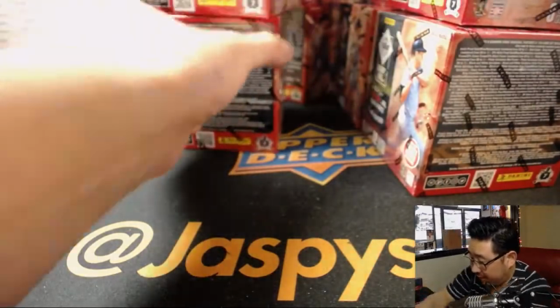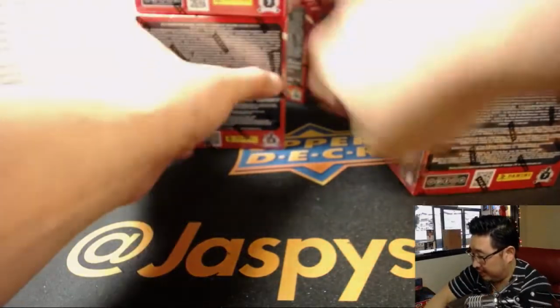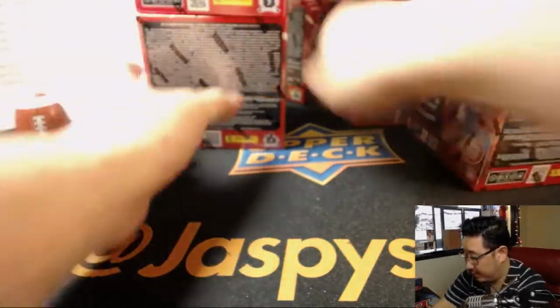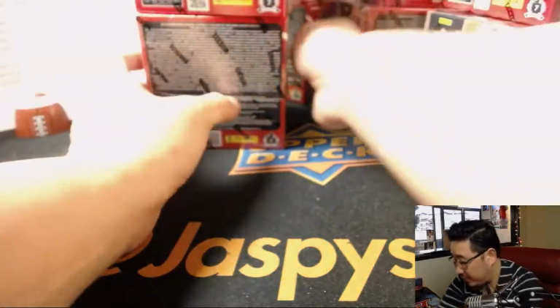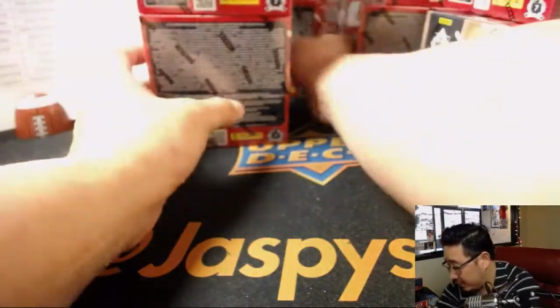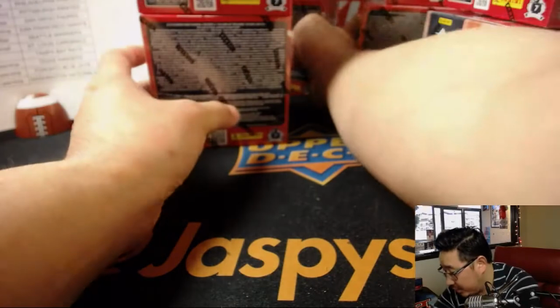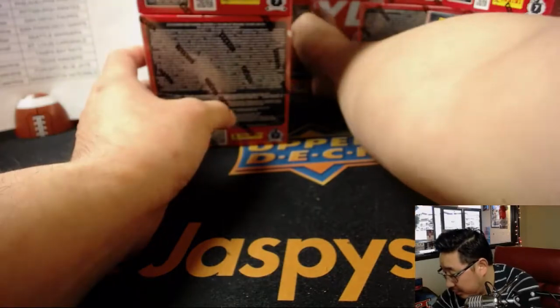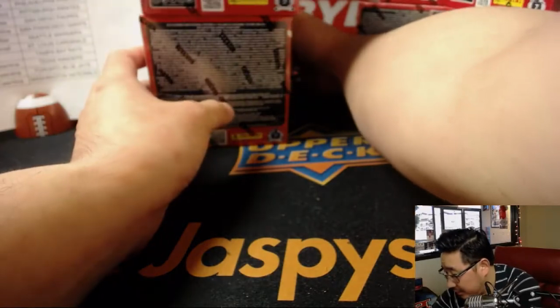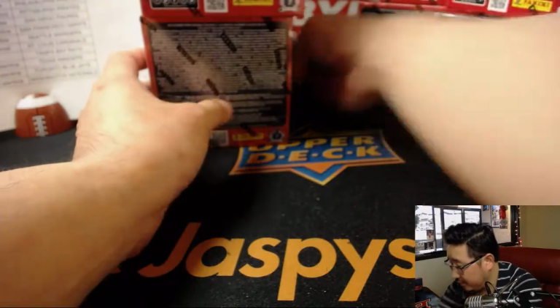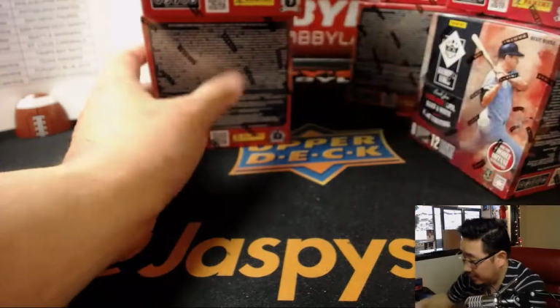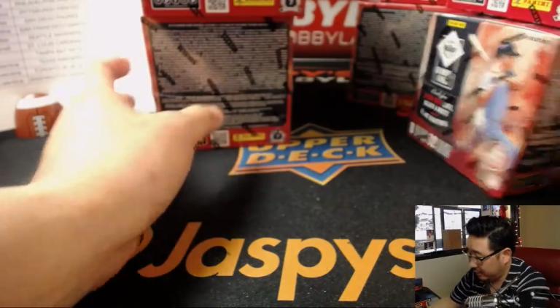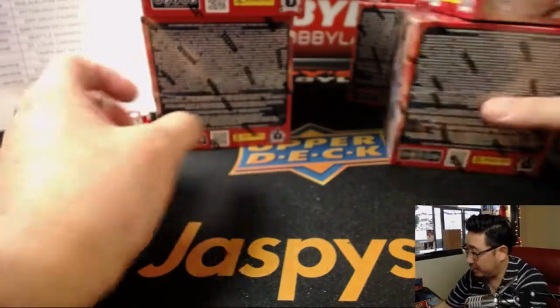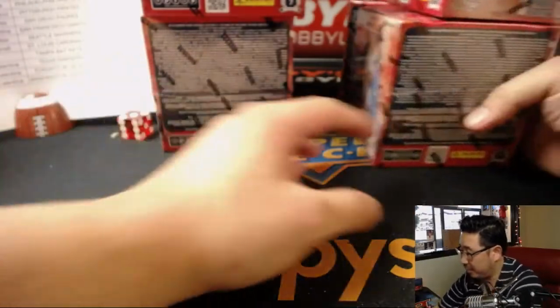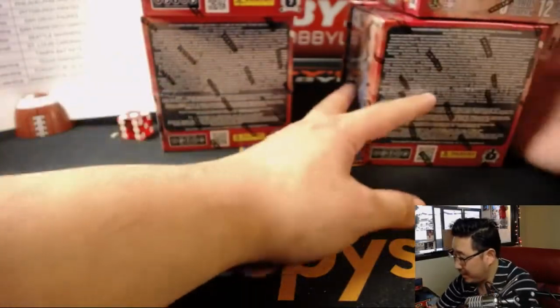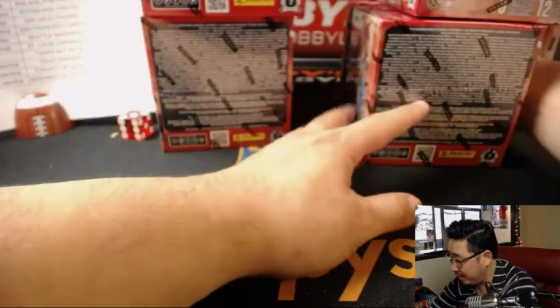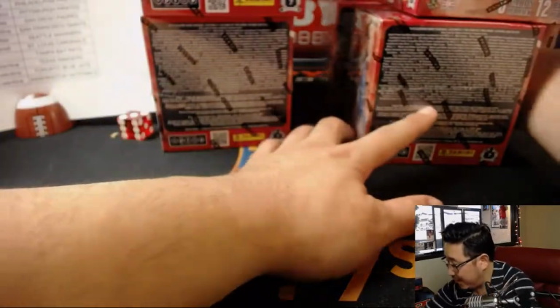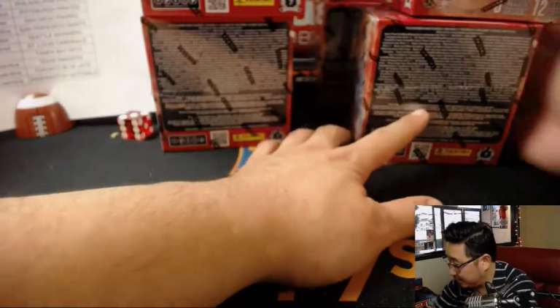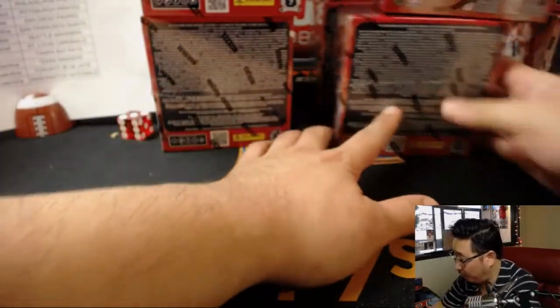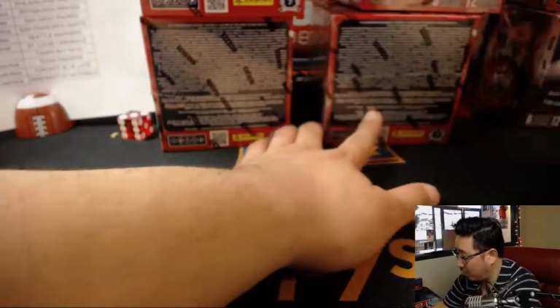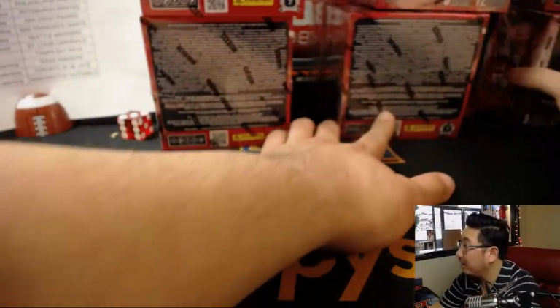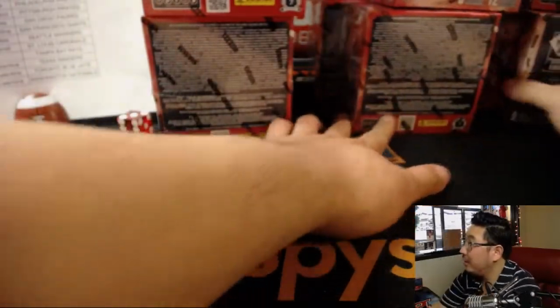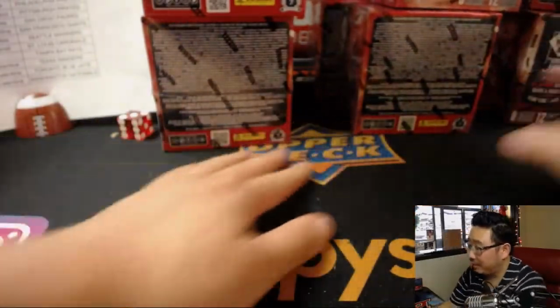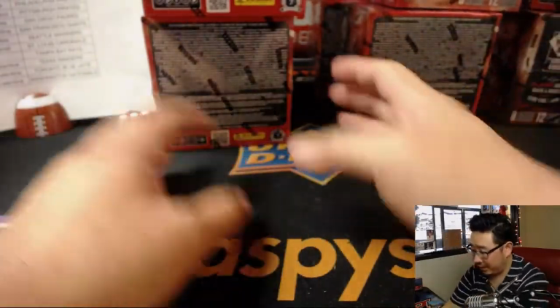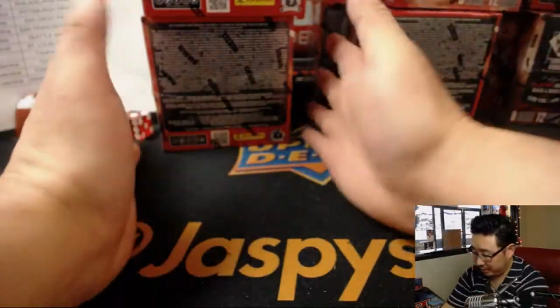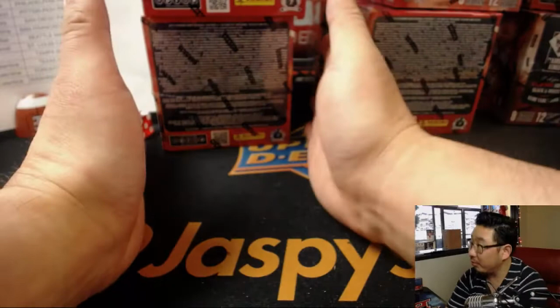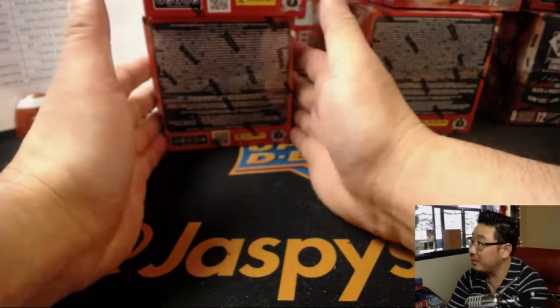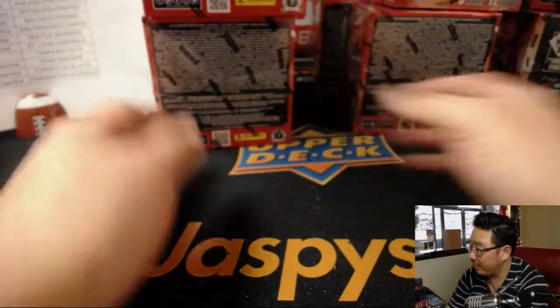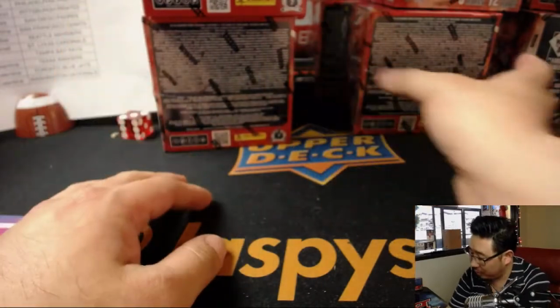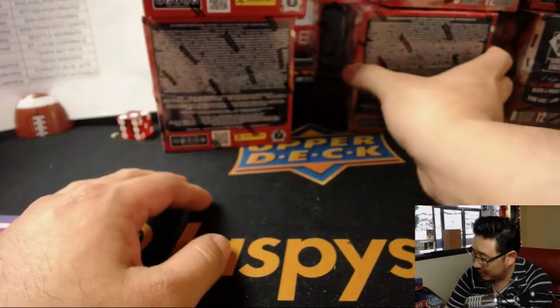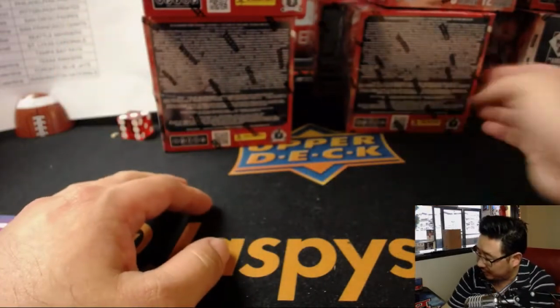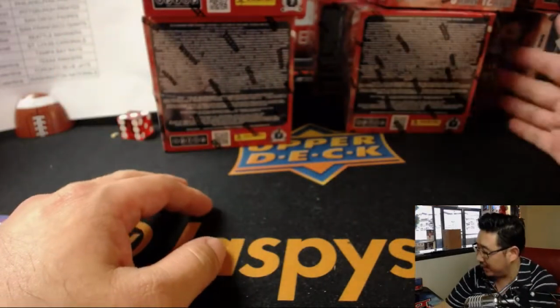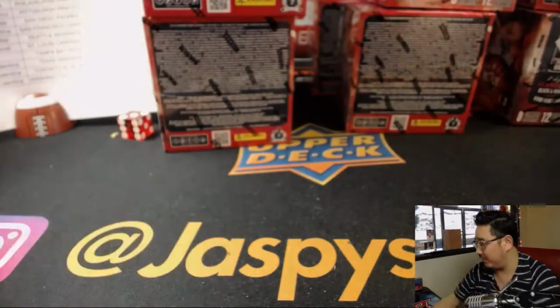I think this might be the cleanest way to do it. There are three banks of four right here — one through twelve boxes total.